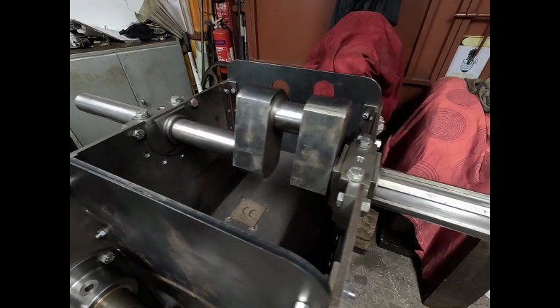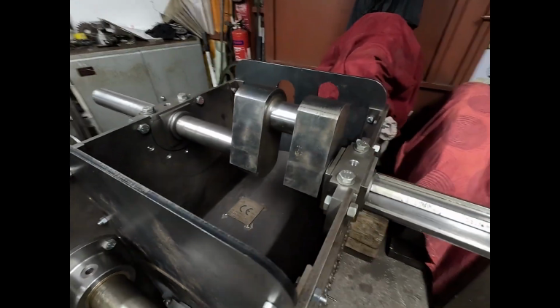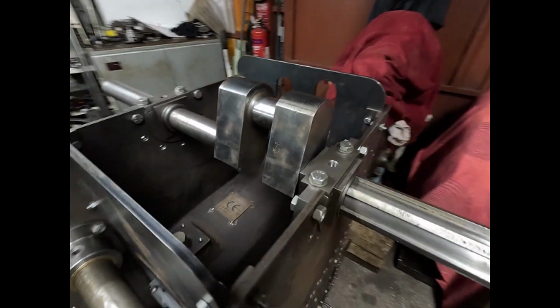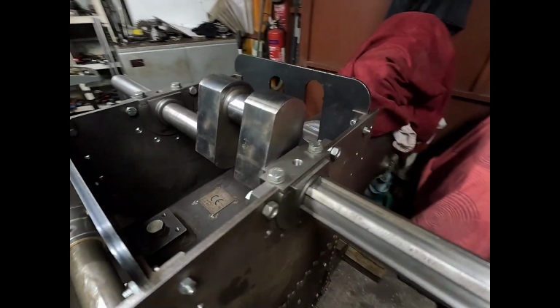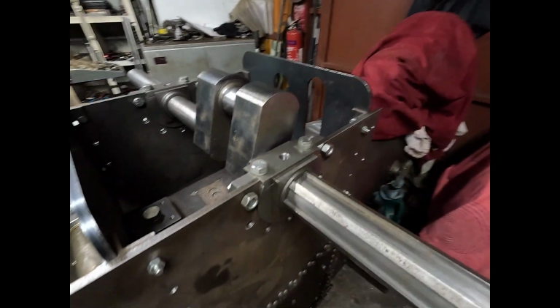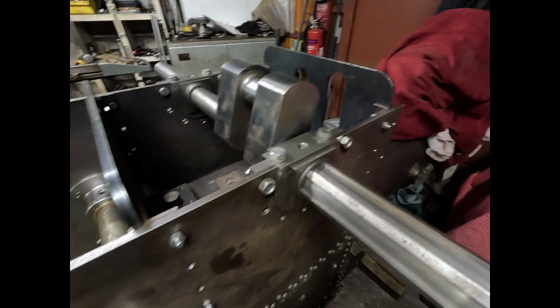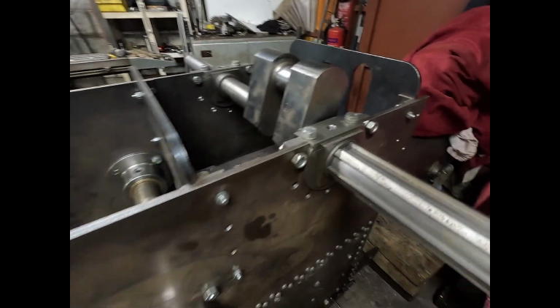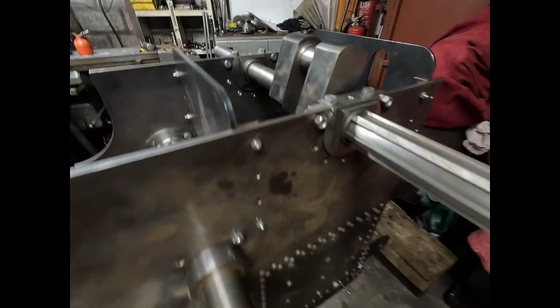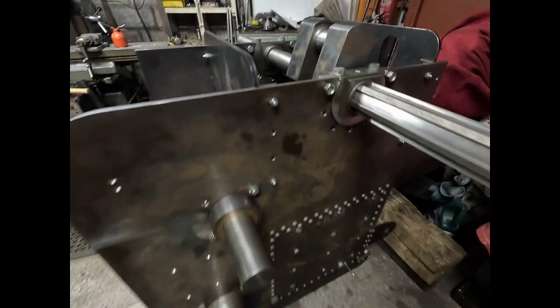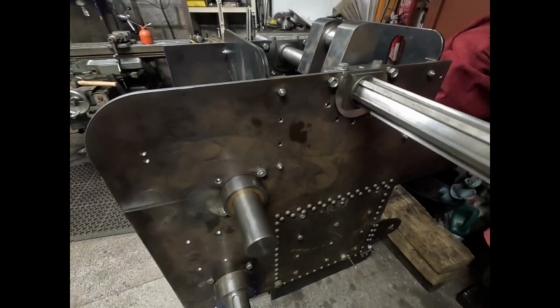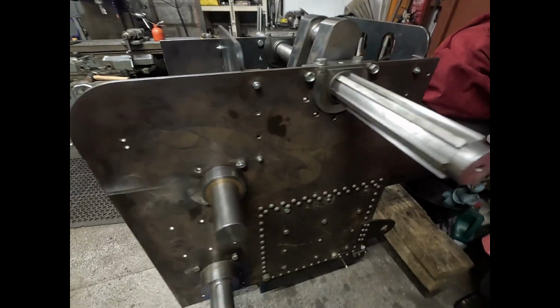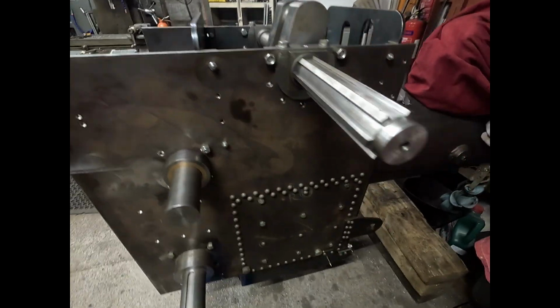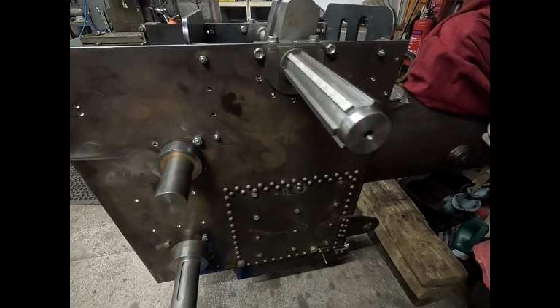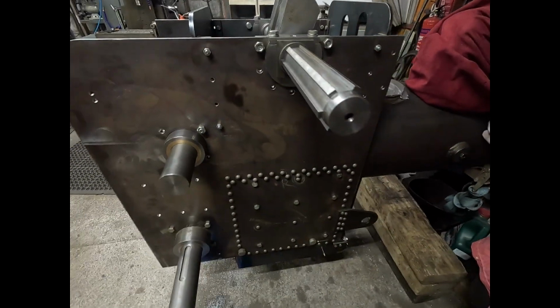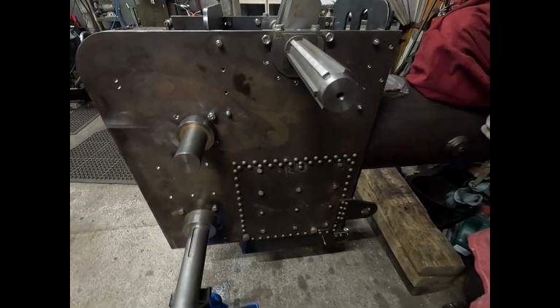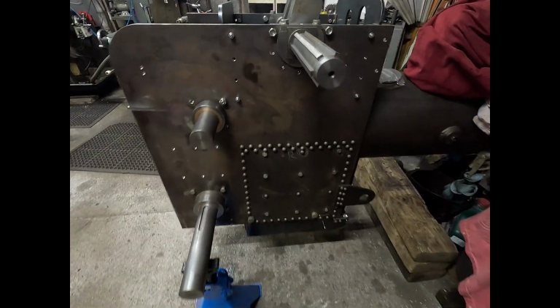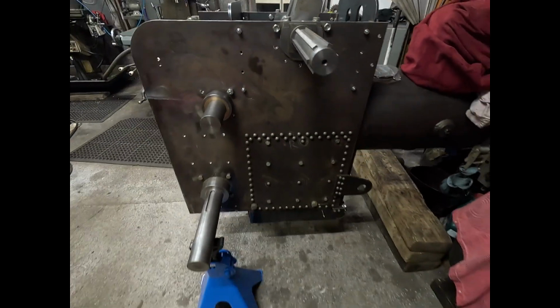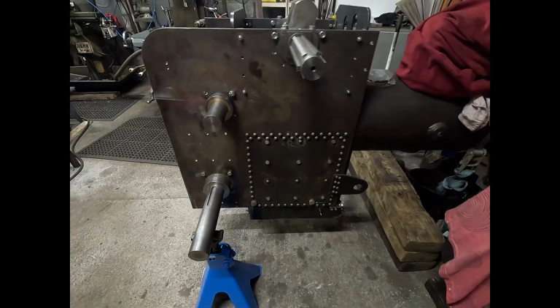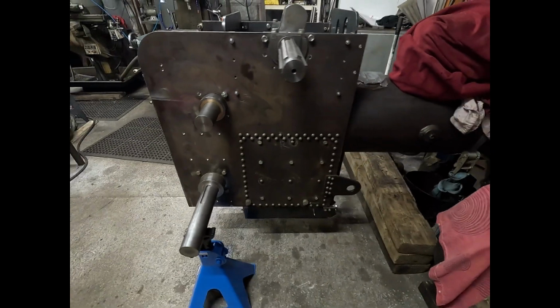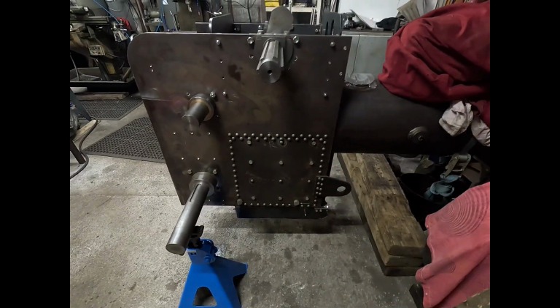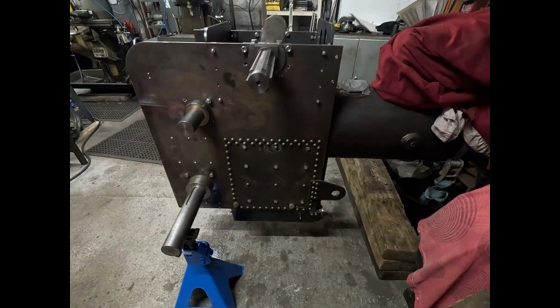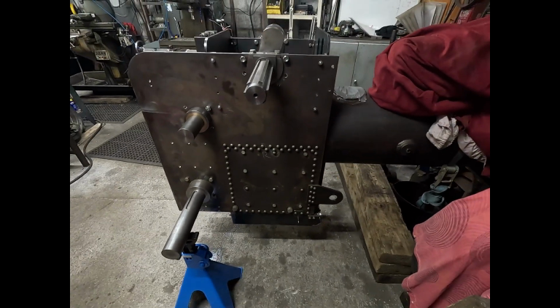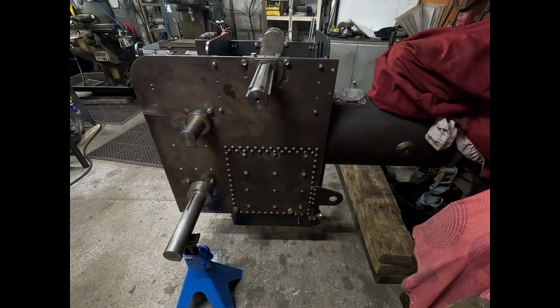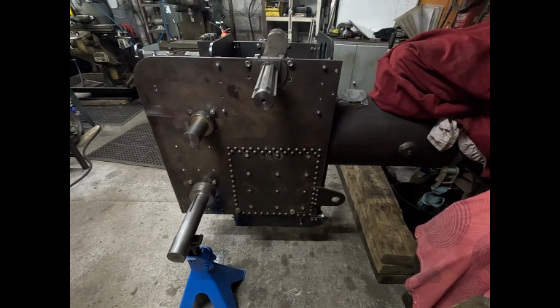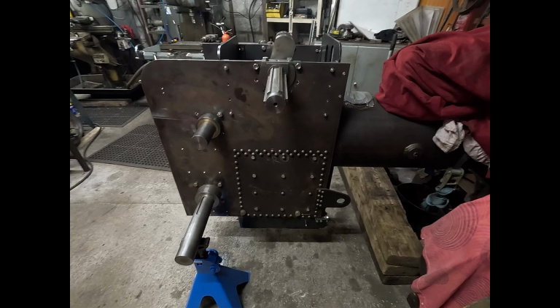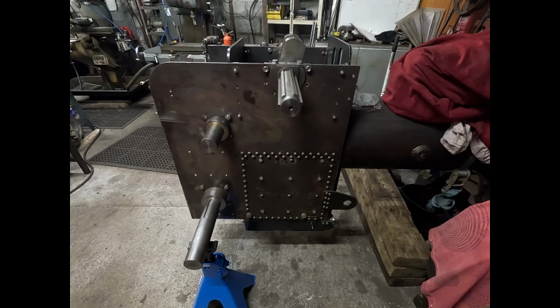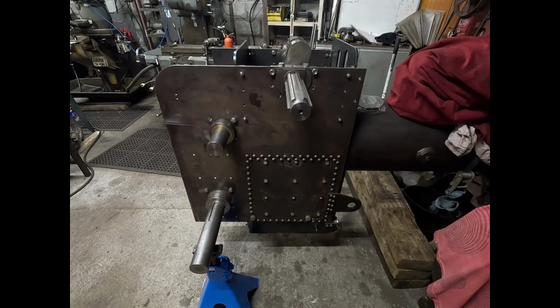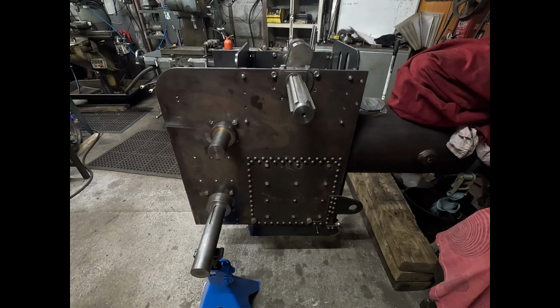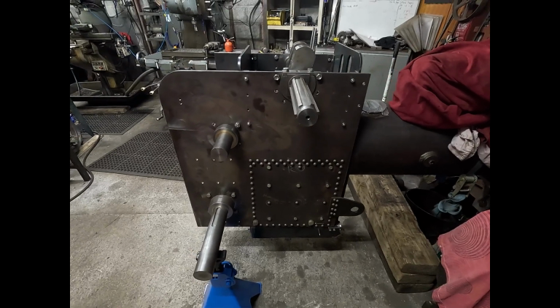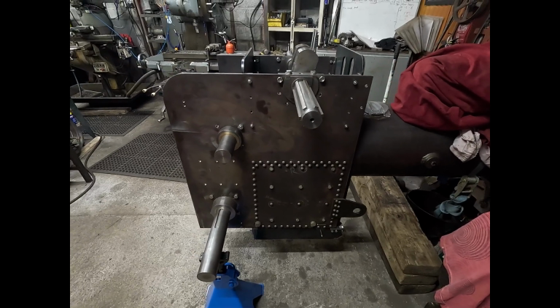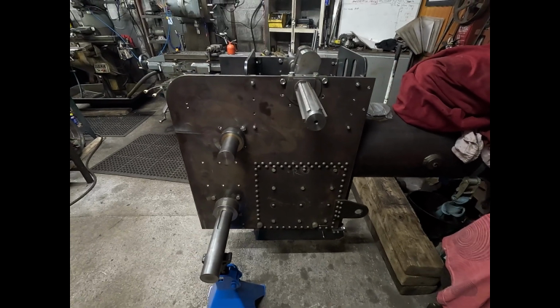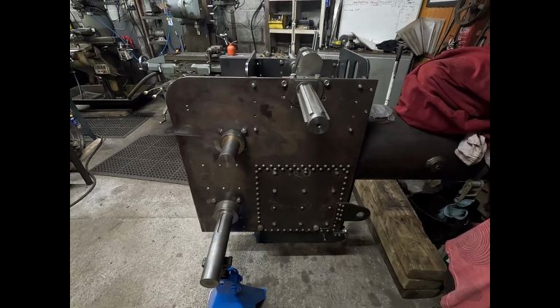The things are starting to take shape a bit. That's it. Thank you.